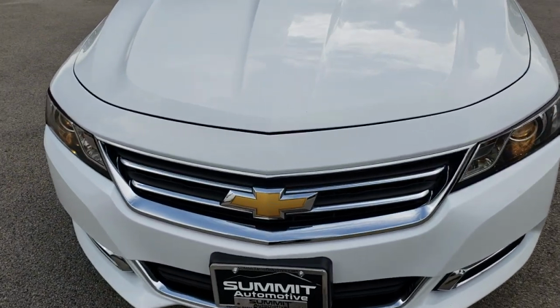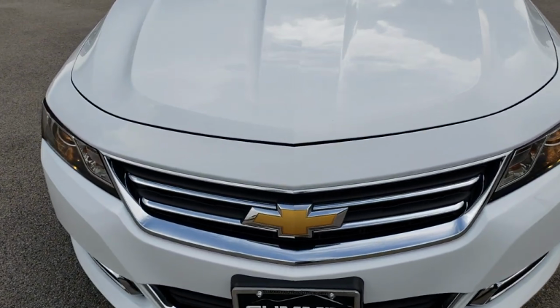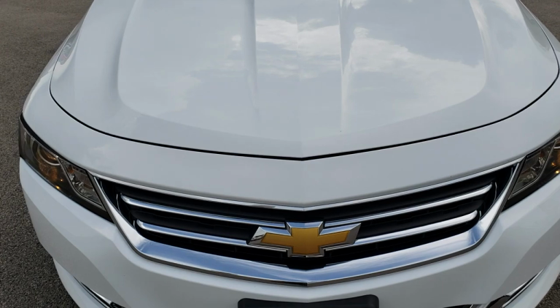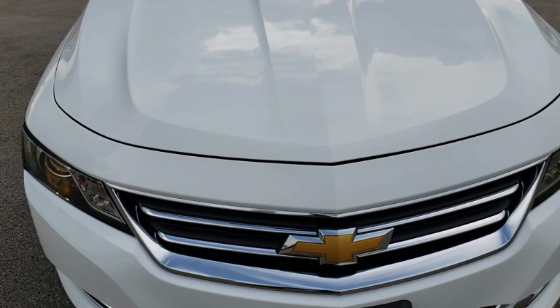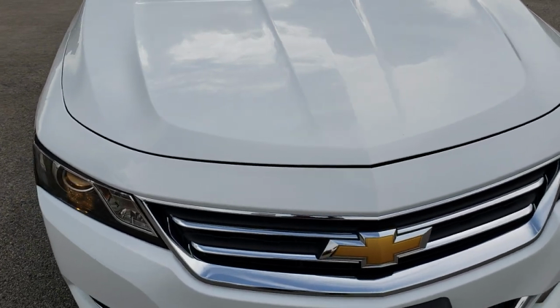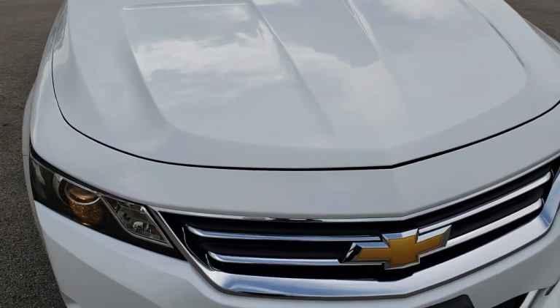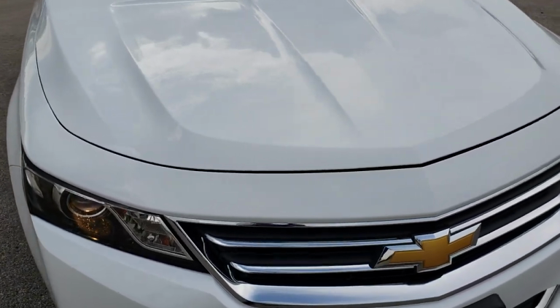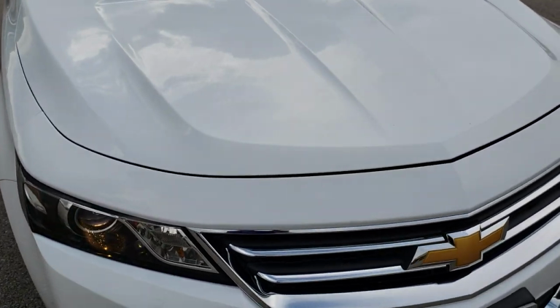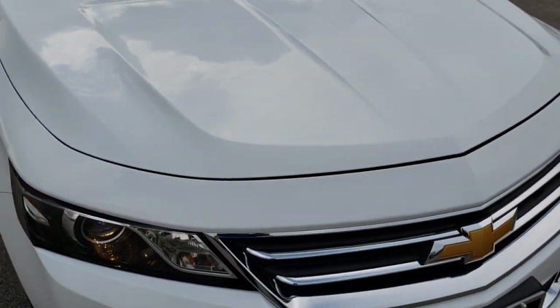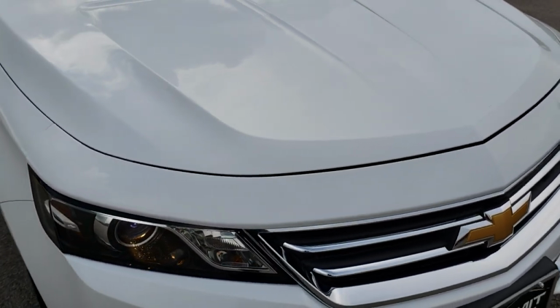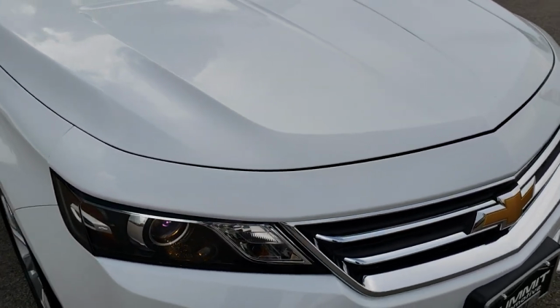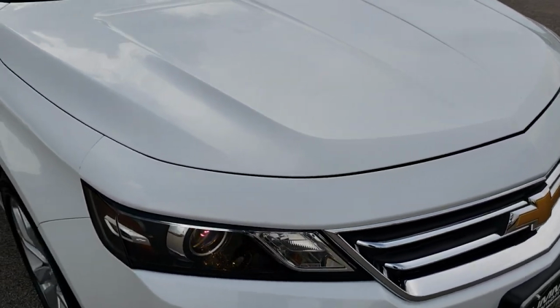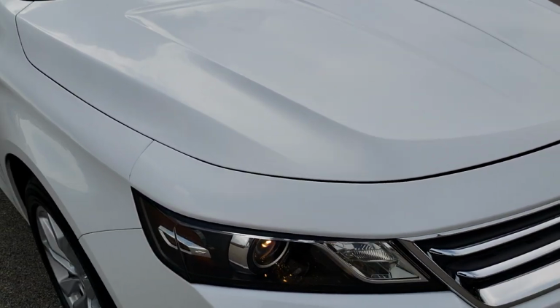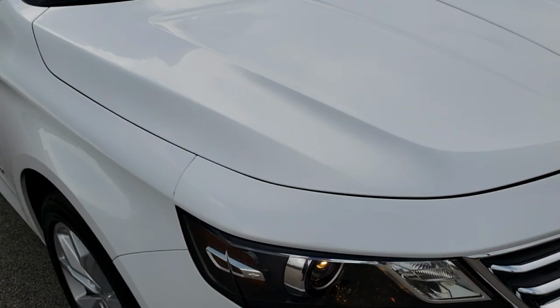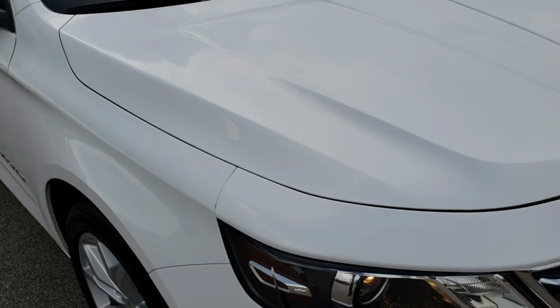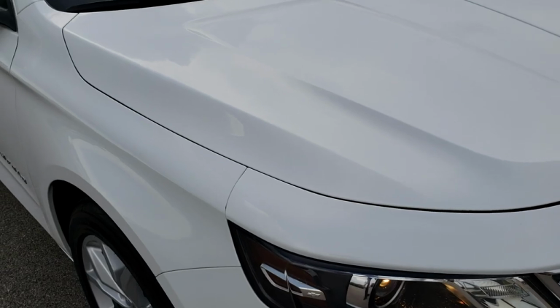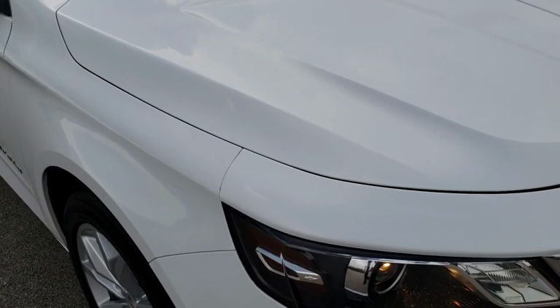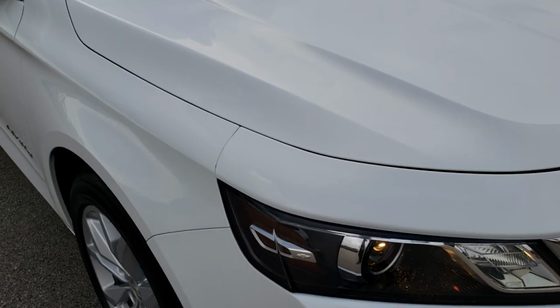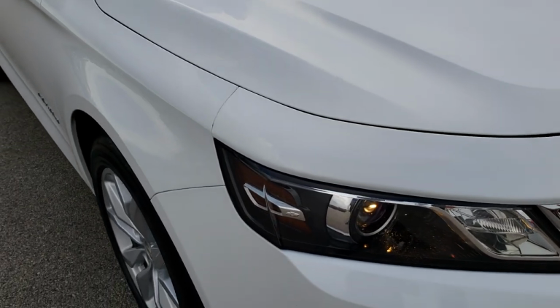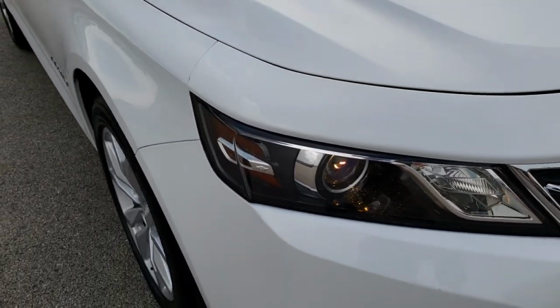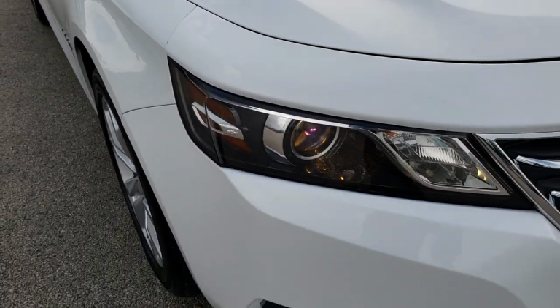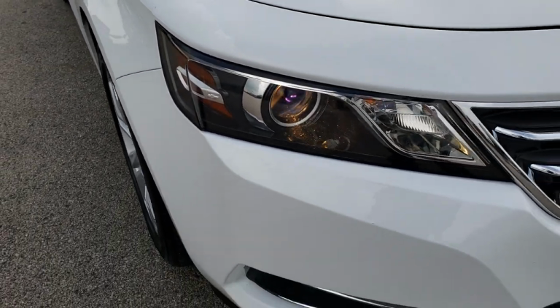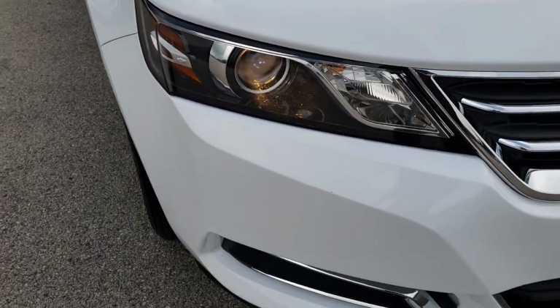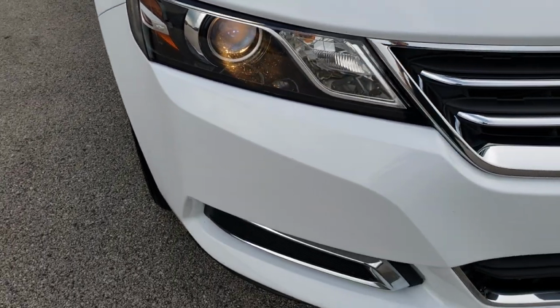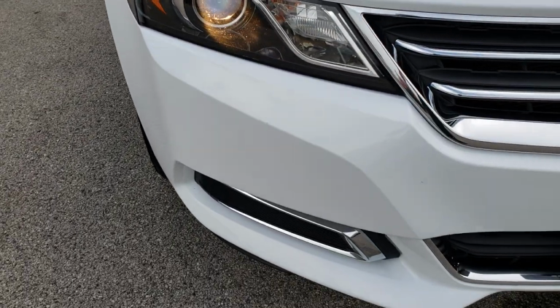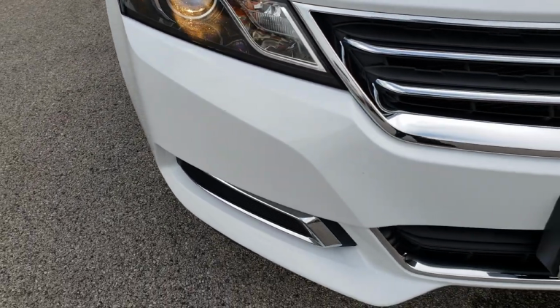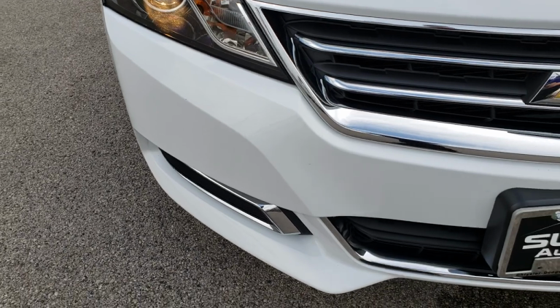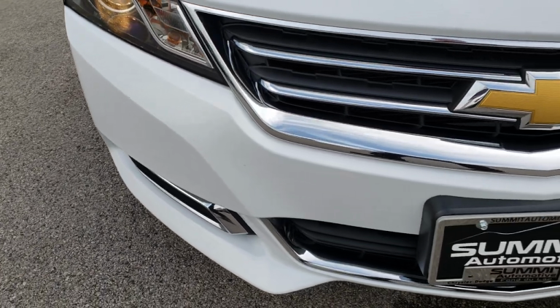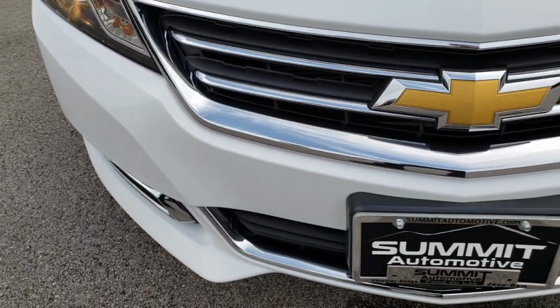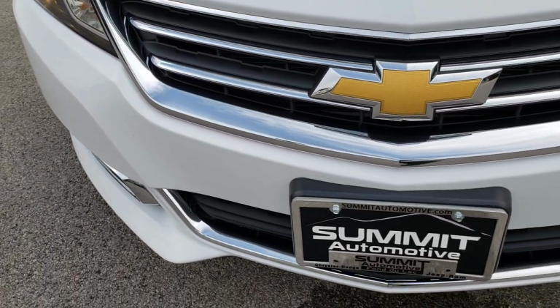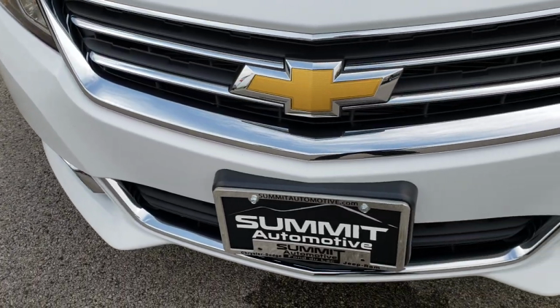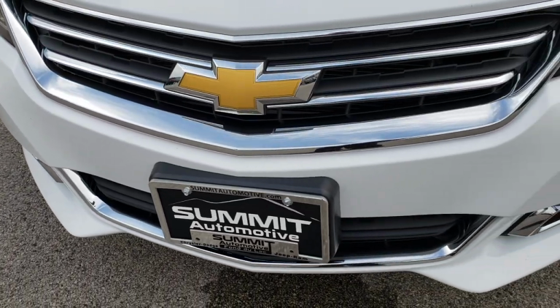This vehicle has a 3.6 liter V6 motor which pumps out 305 horsepower. From this HD video you will be able to tell that this car is in extremely nice condition all the way around.